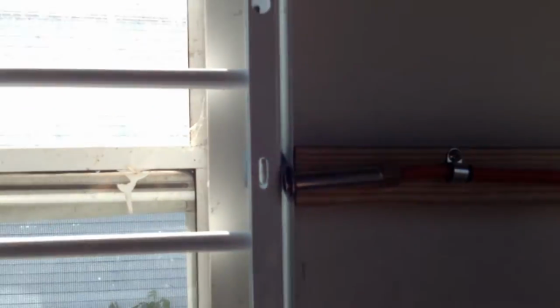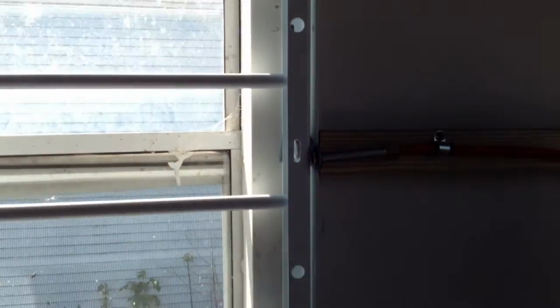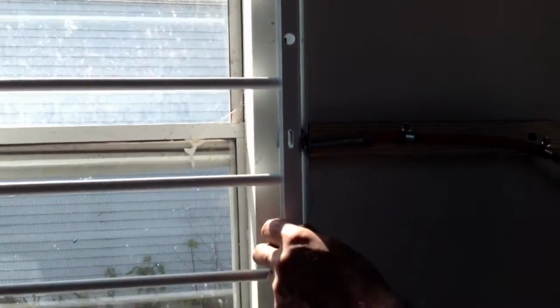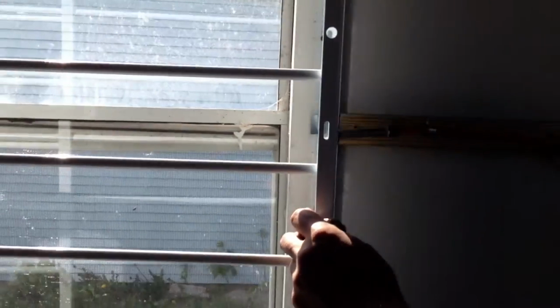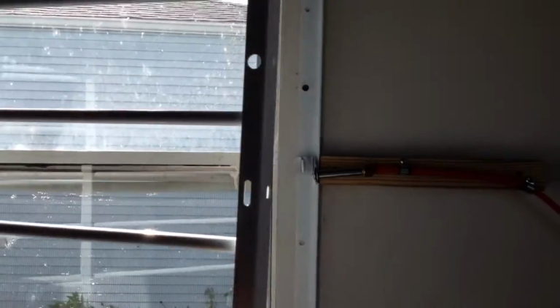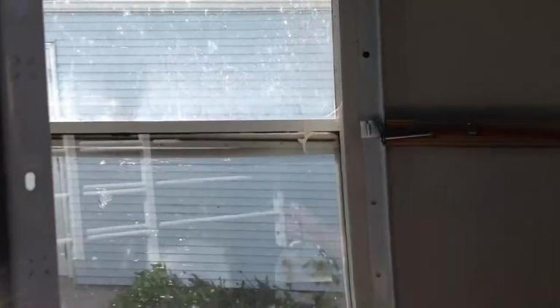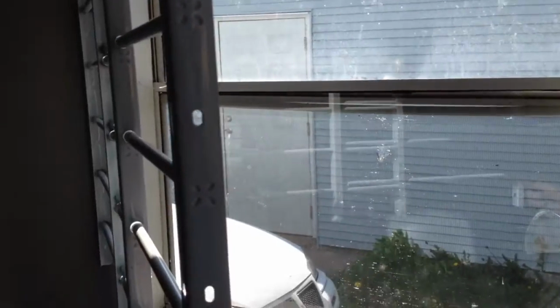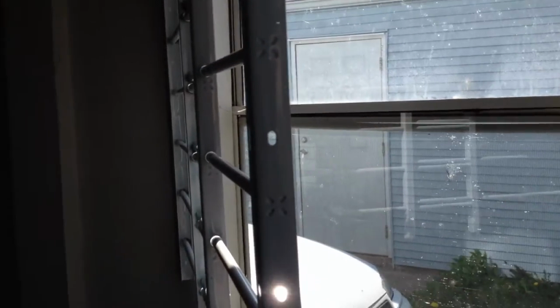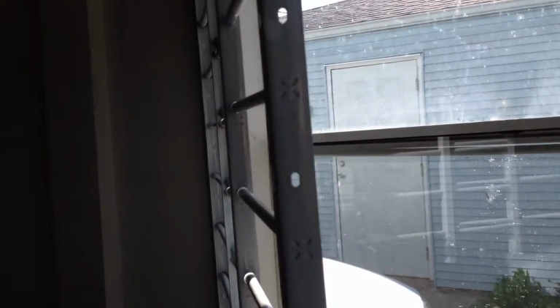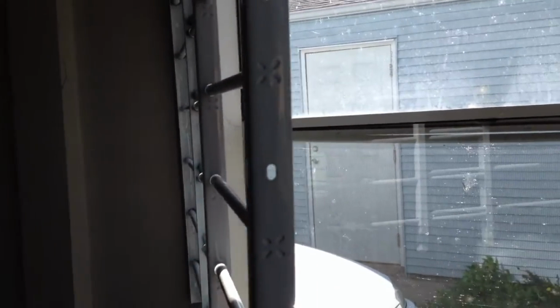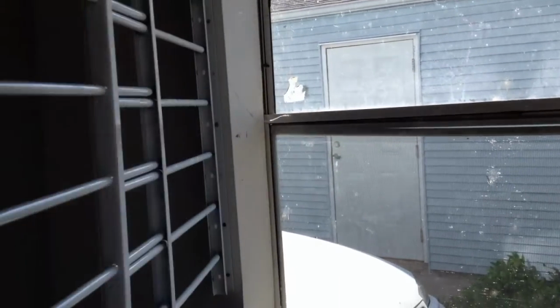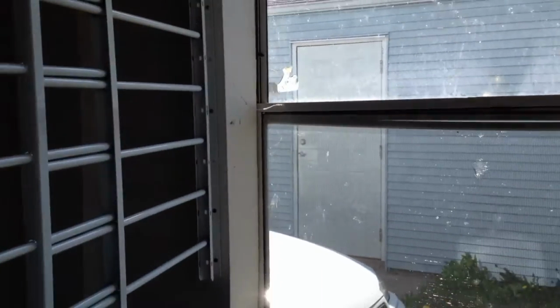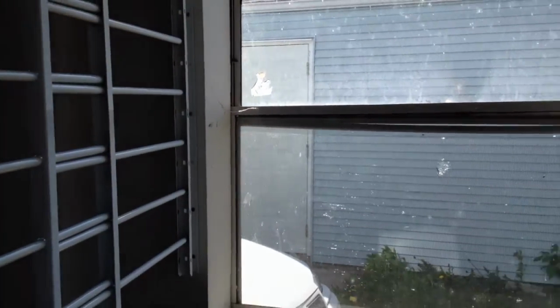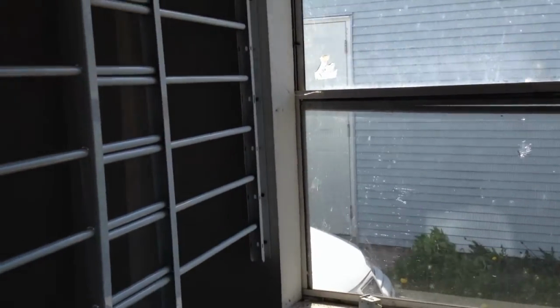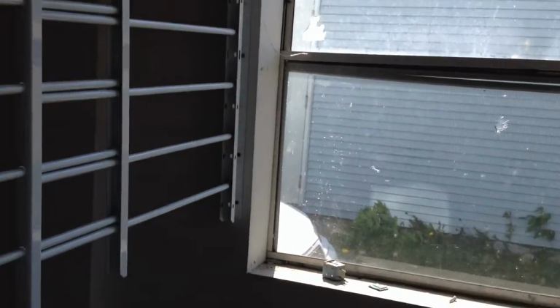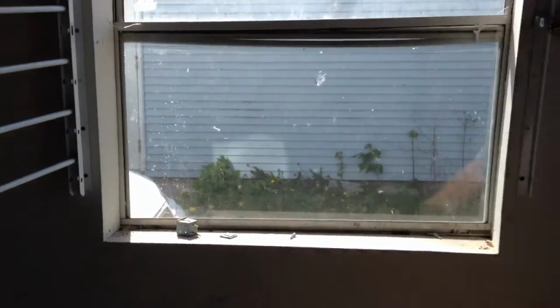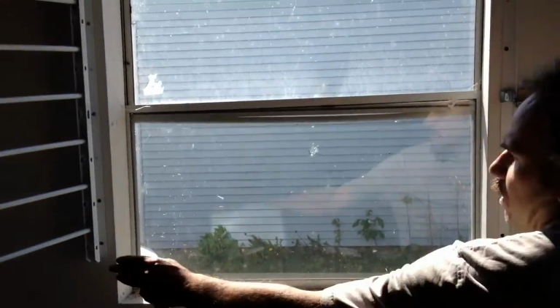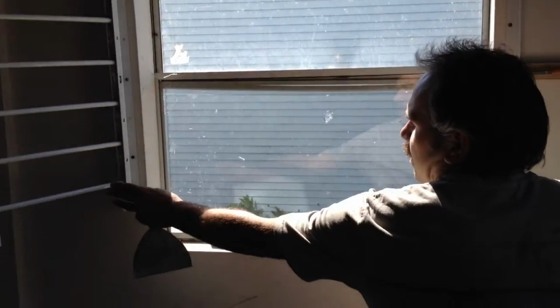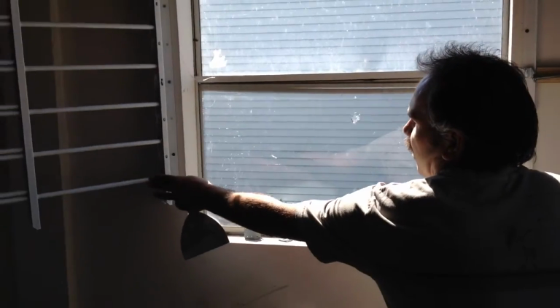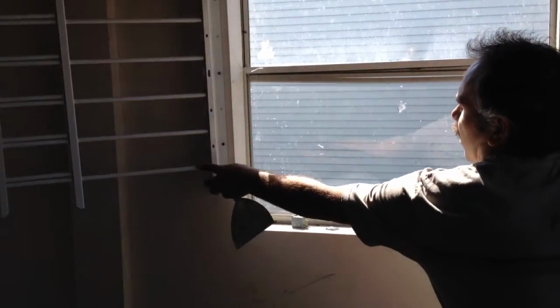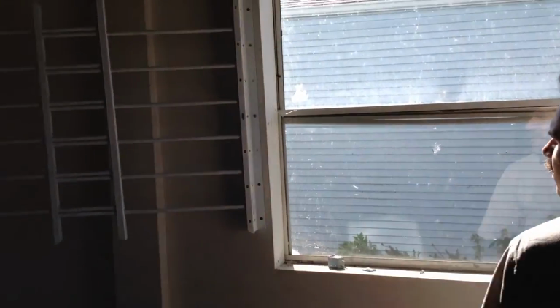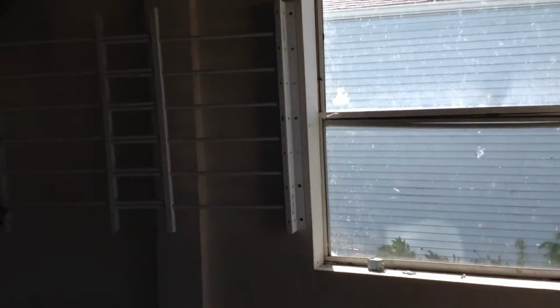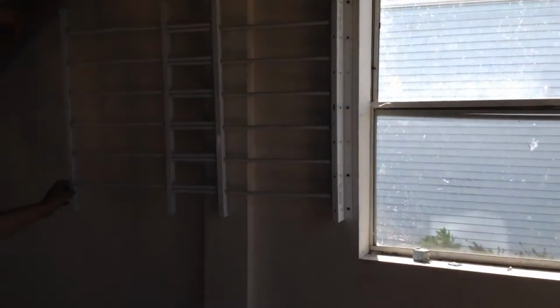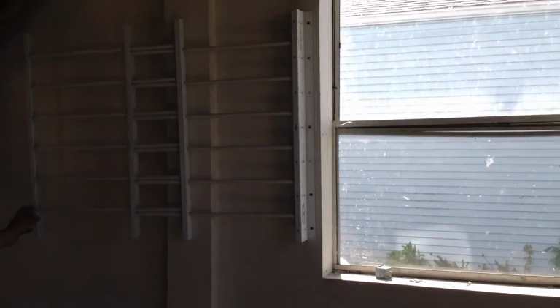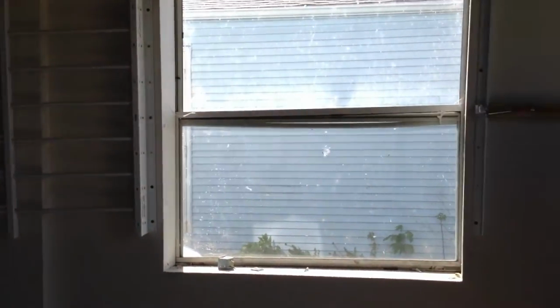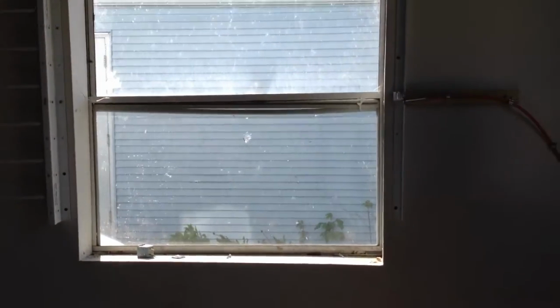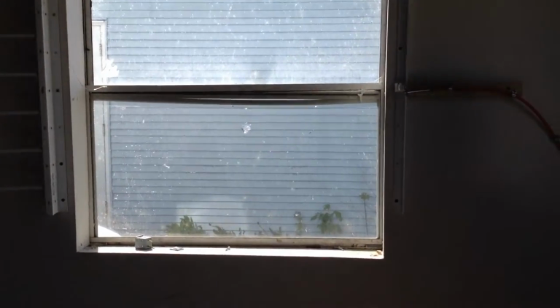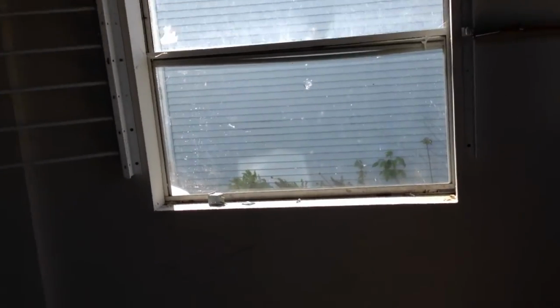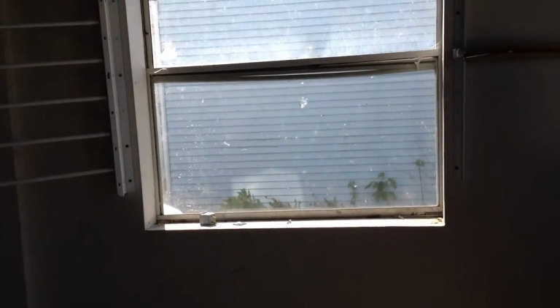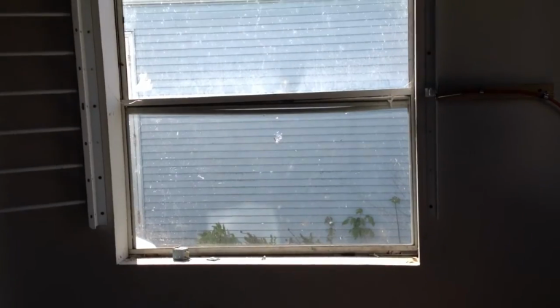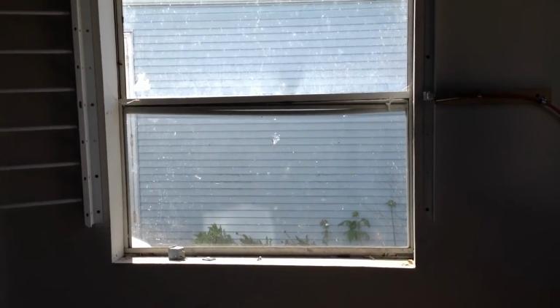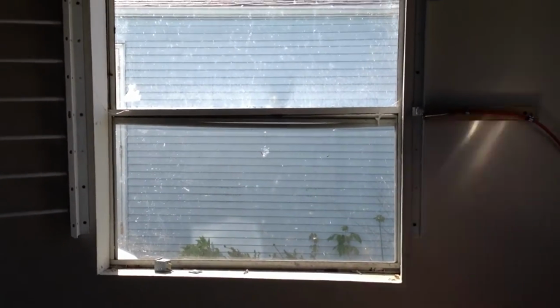Now open it with one hand. So that's how it opens with the hinges here, all the way to the side of the wall. And that's how you would release yourself.